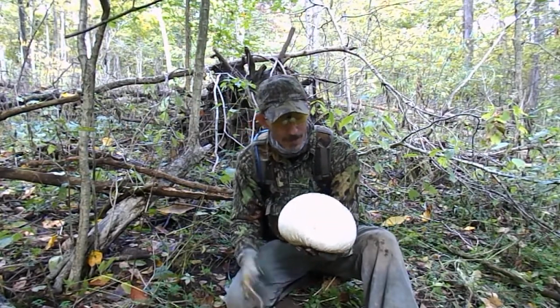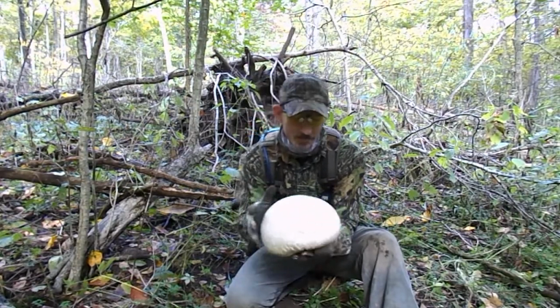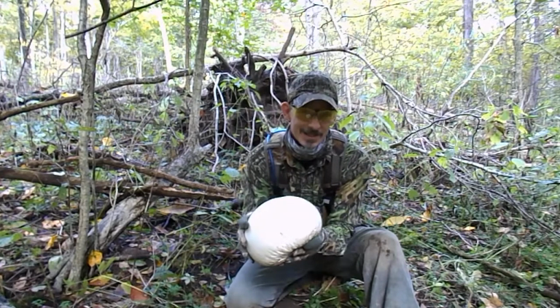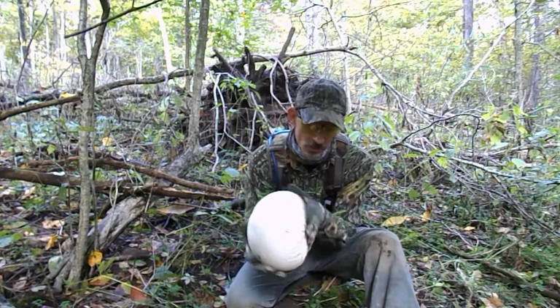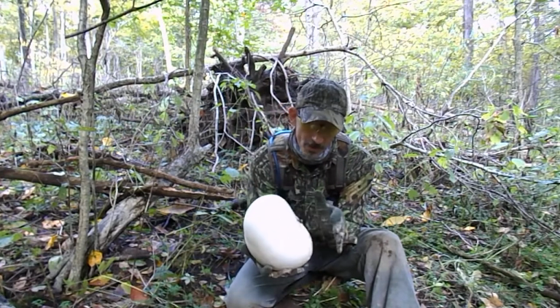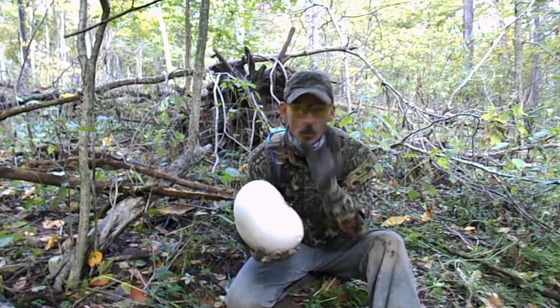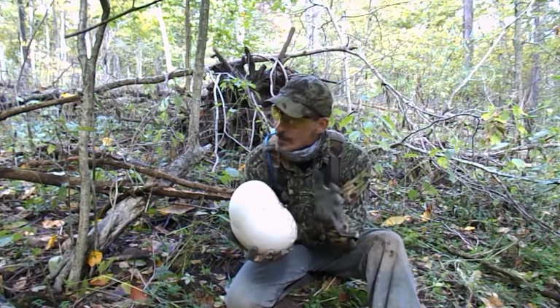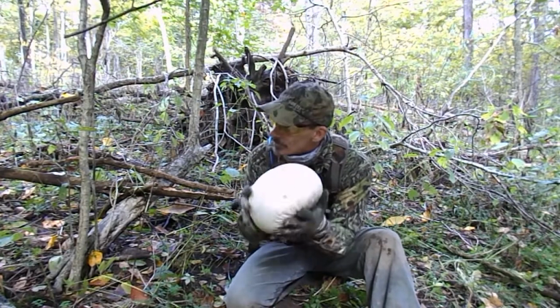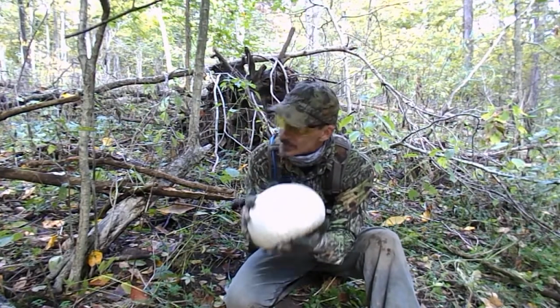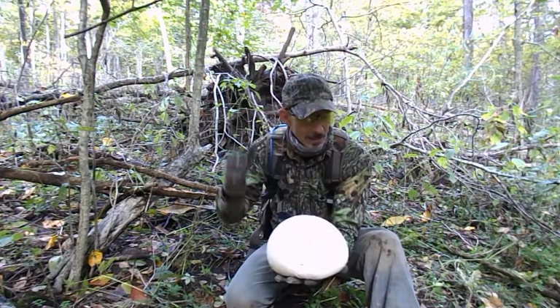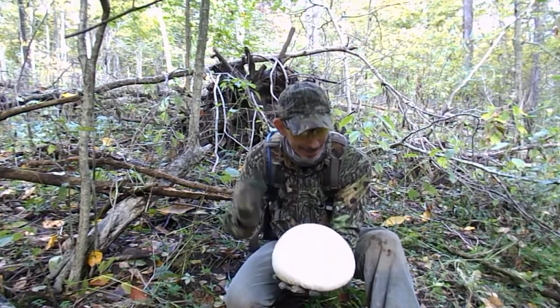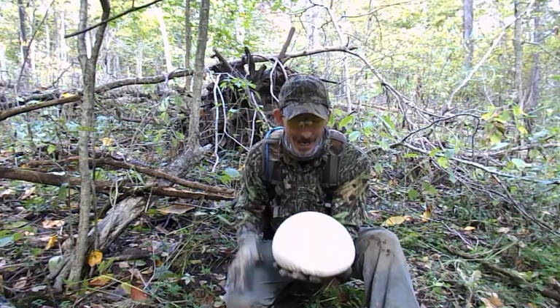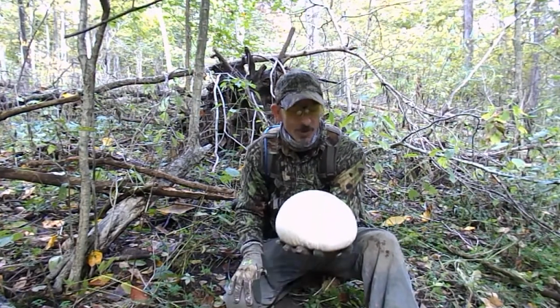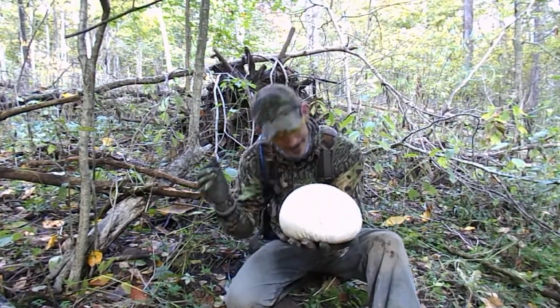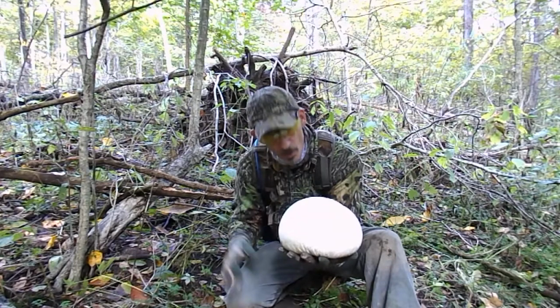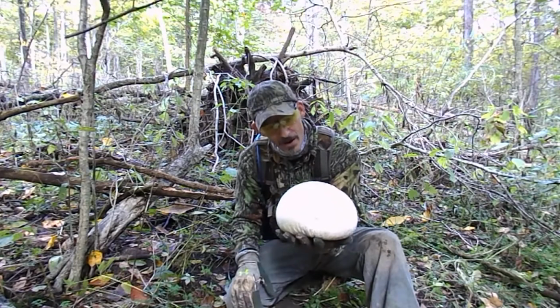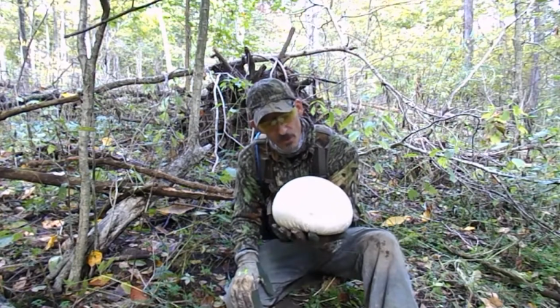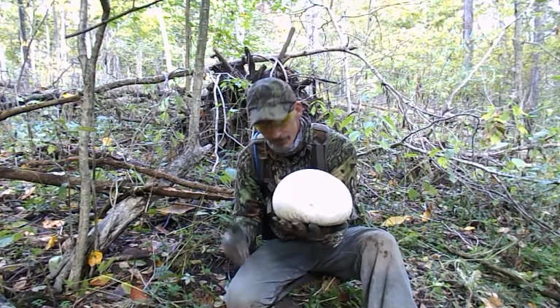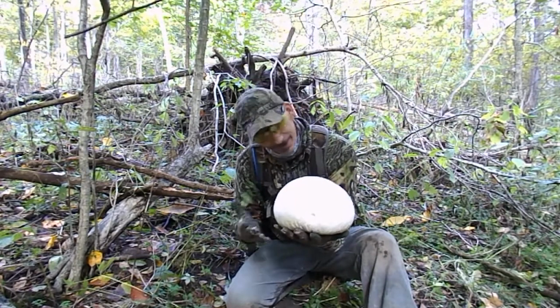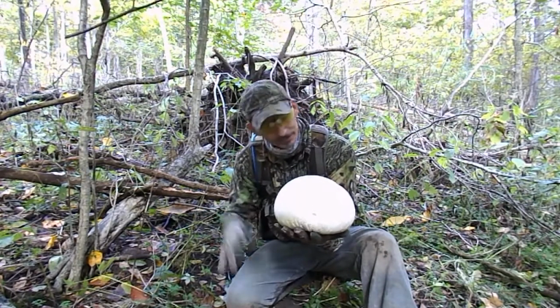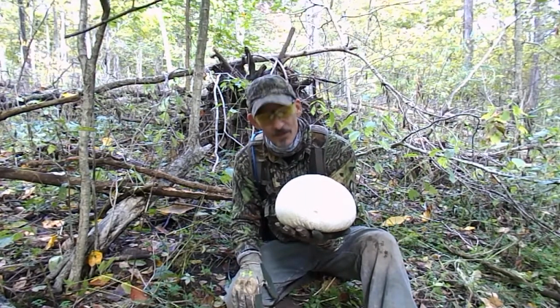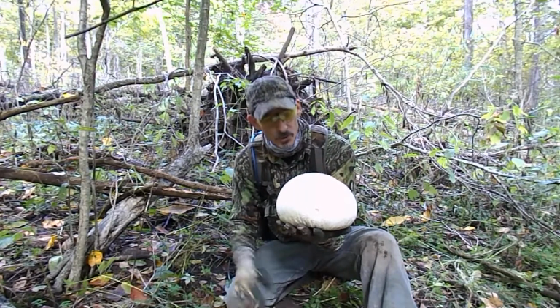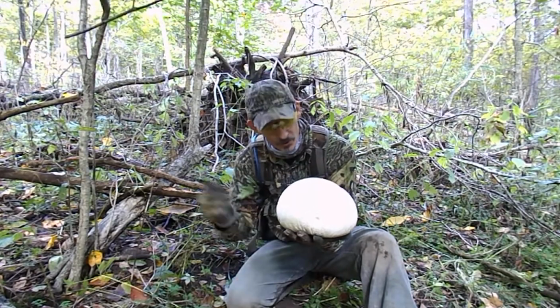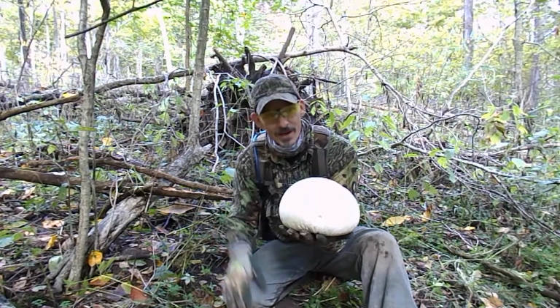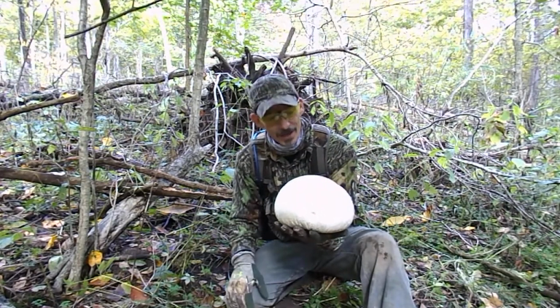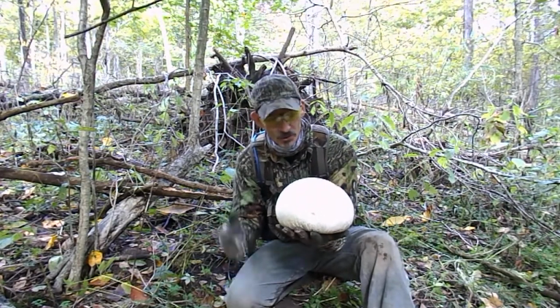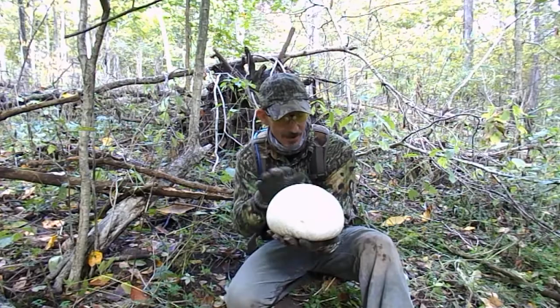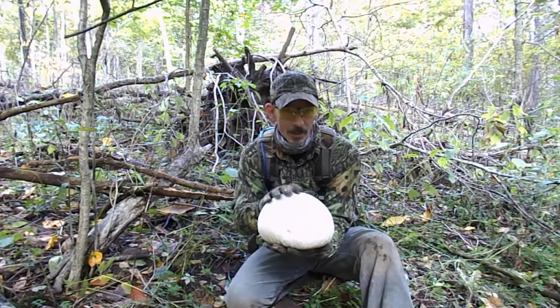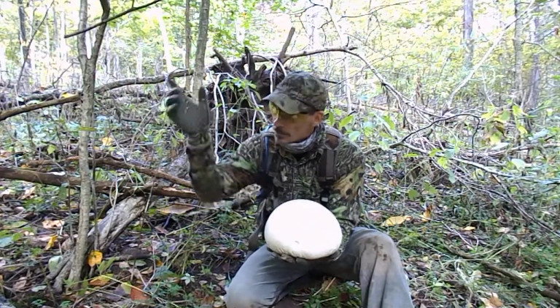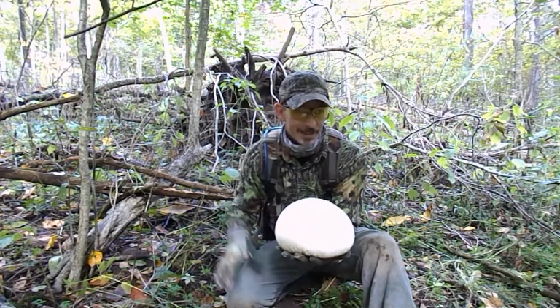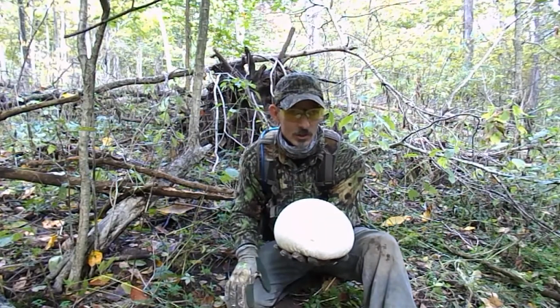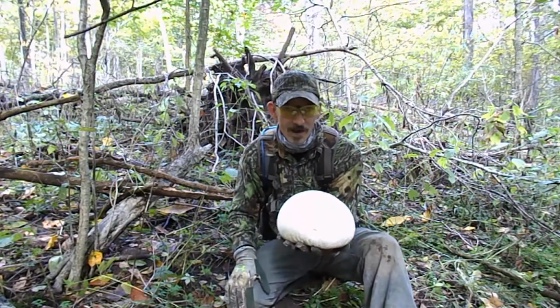This is the Ninja Shroomer. We're out here looking for this — this is an edible, this is what we're out here for. Come along with me, we're going to see what else we can find.